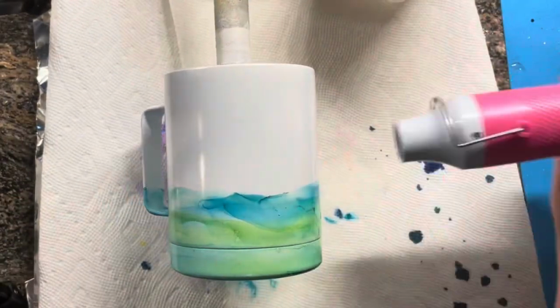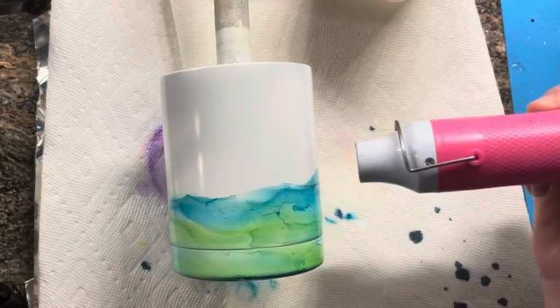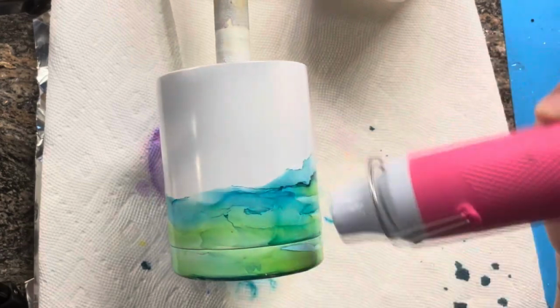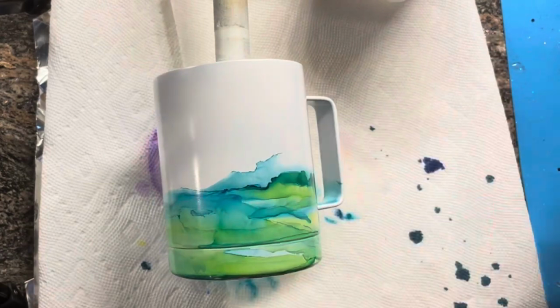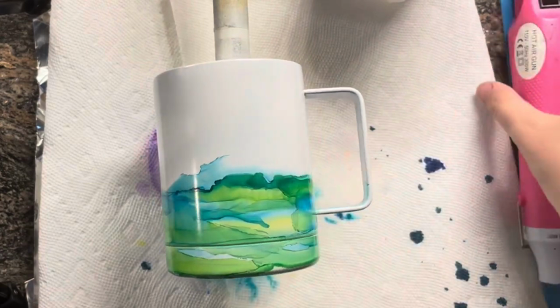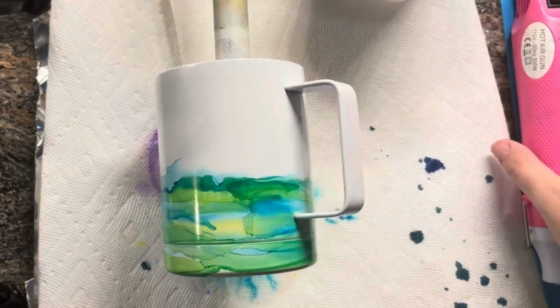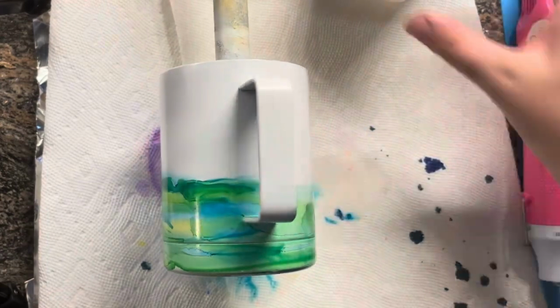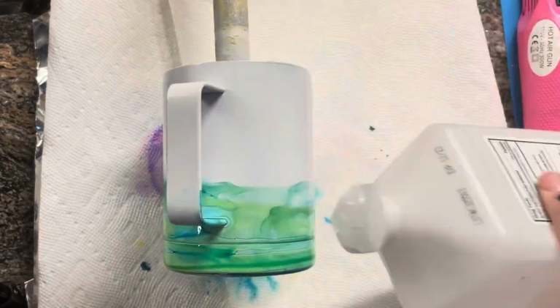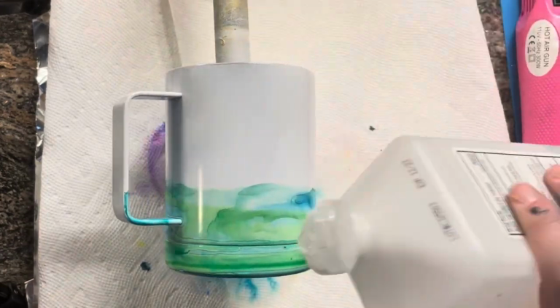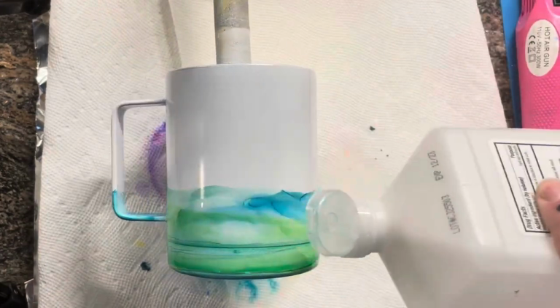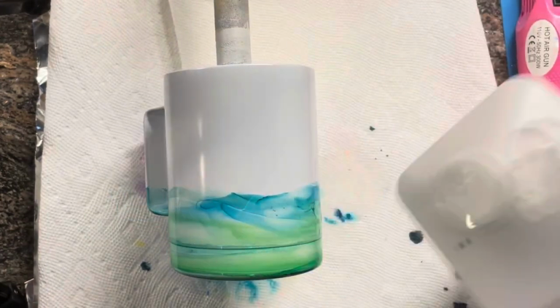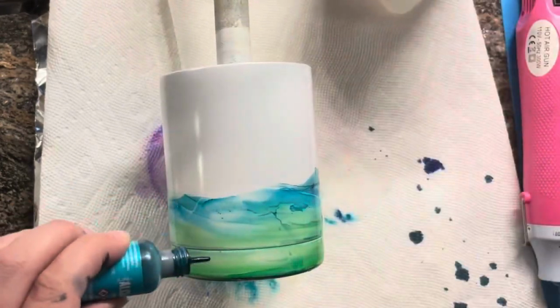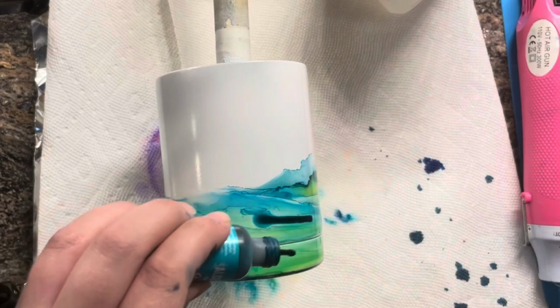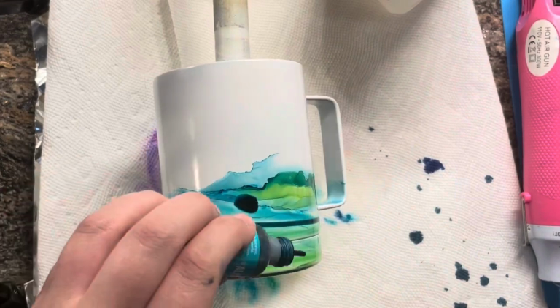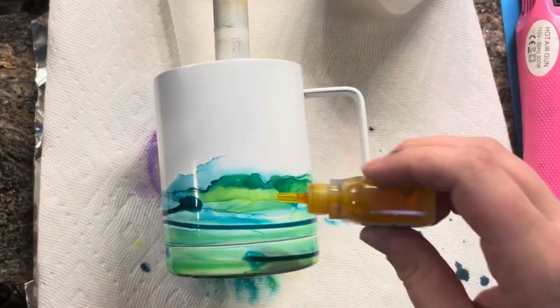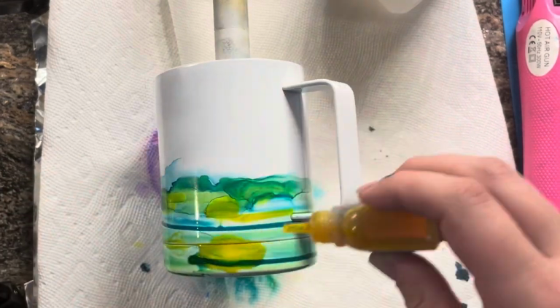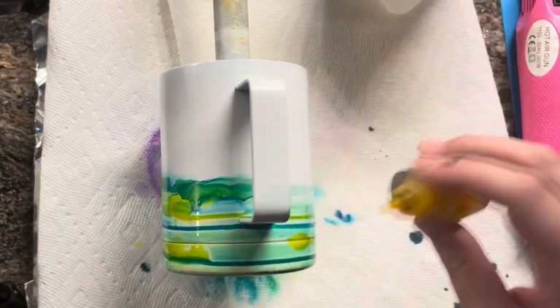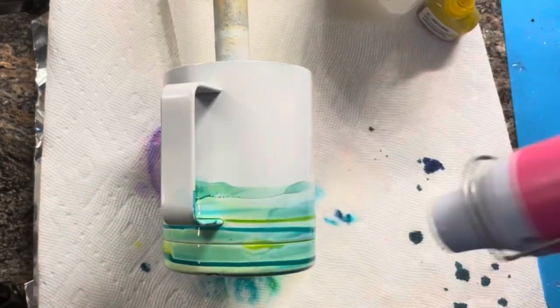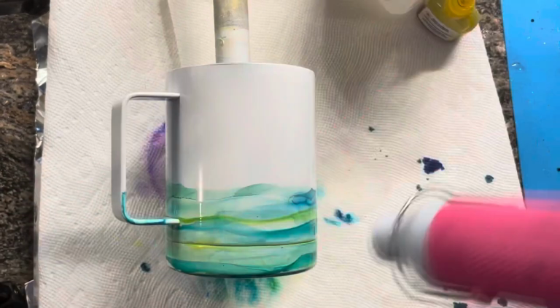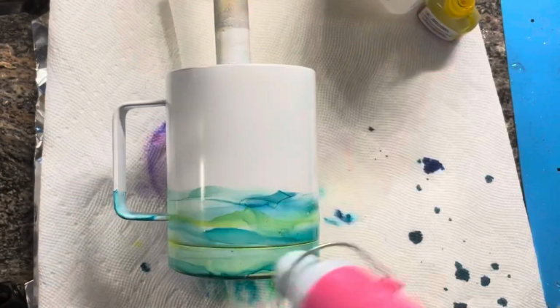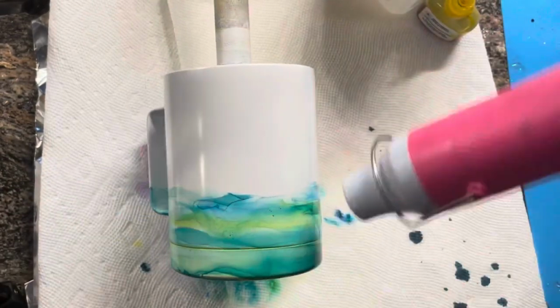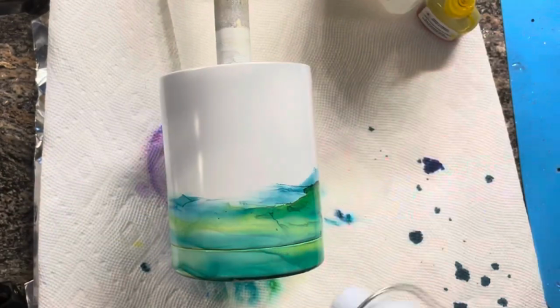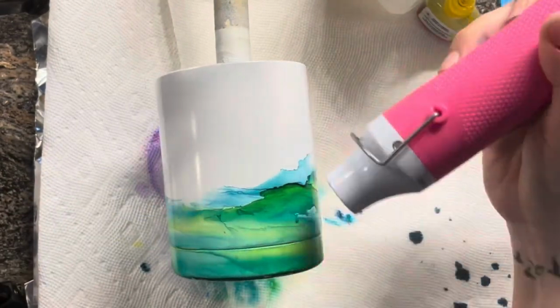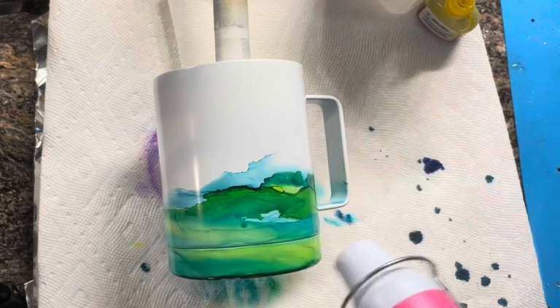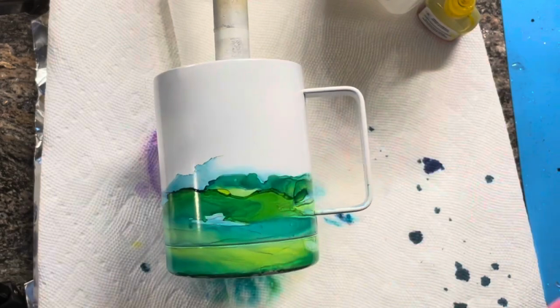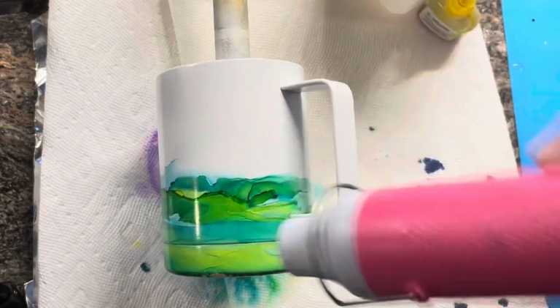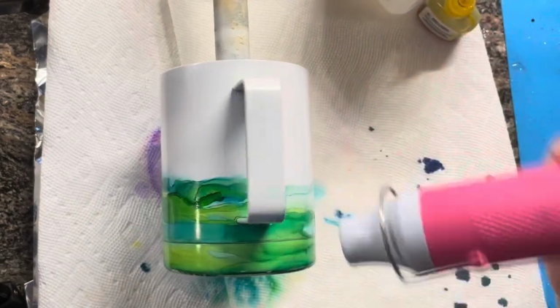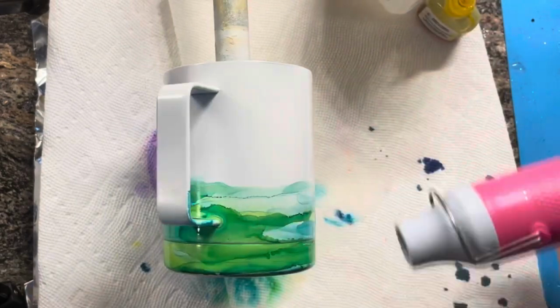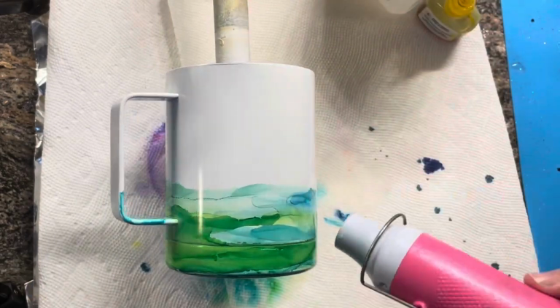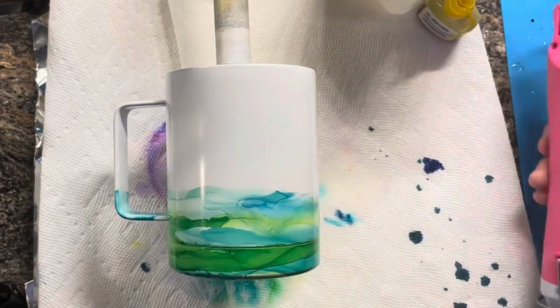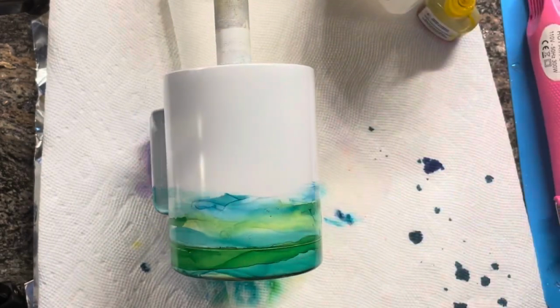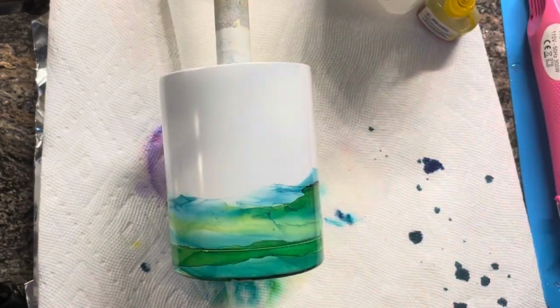So I'm mixing this teal color, which is Mermaid from Tim Holtz, and some yellow, which is just Cadmium Yellow from Bria Reese. I'm just going to mix those, go back and forth with the blue and then the yellow, until I get the color and the coverage that I want.